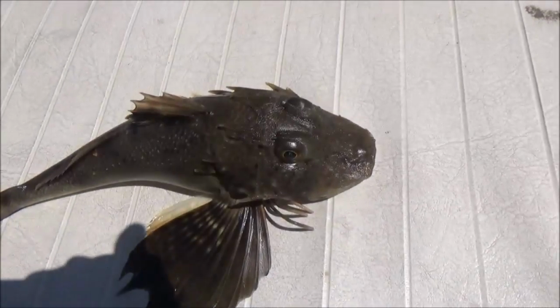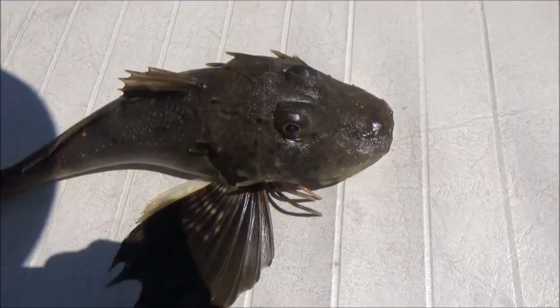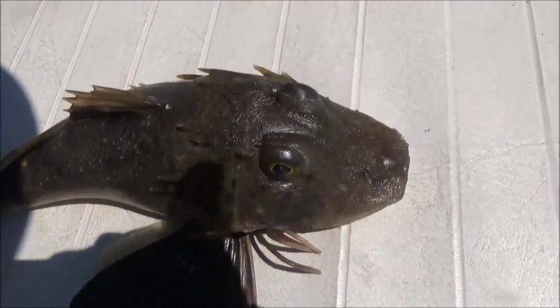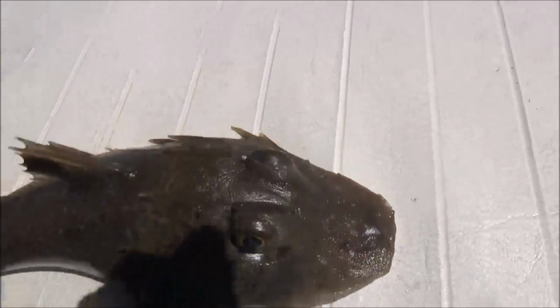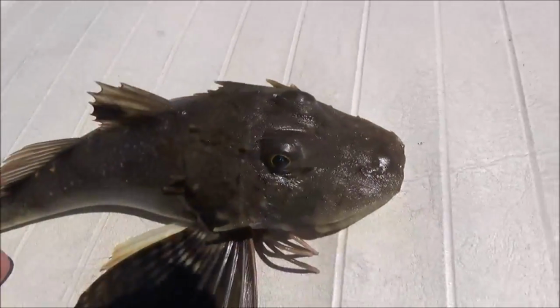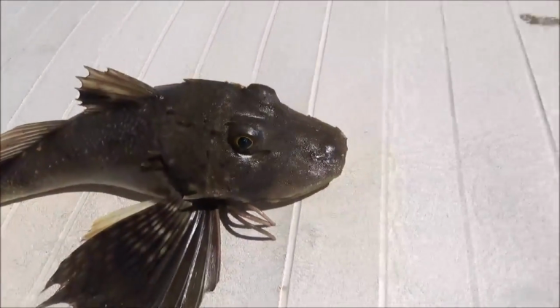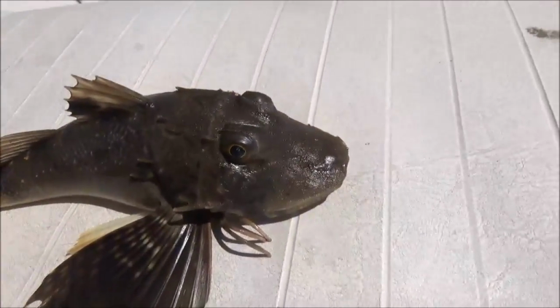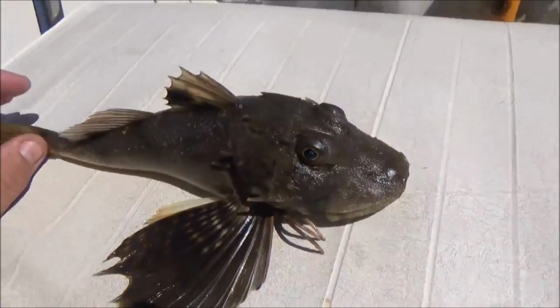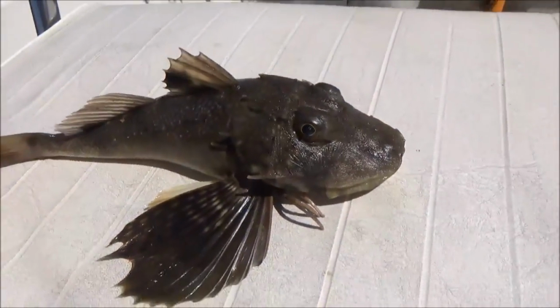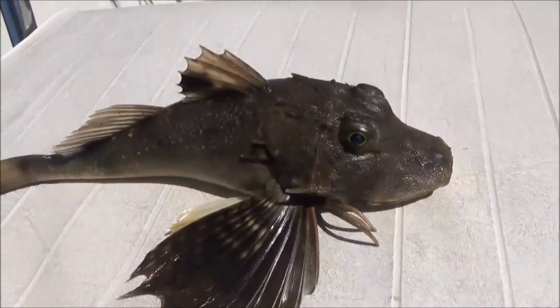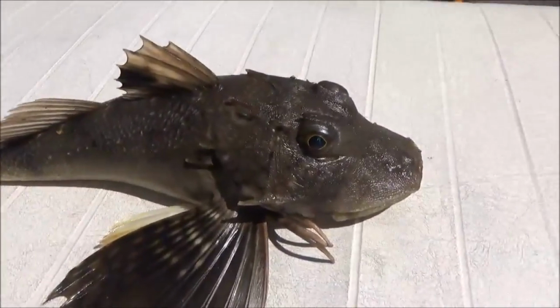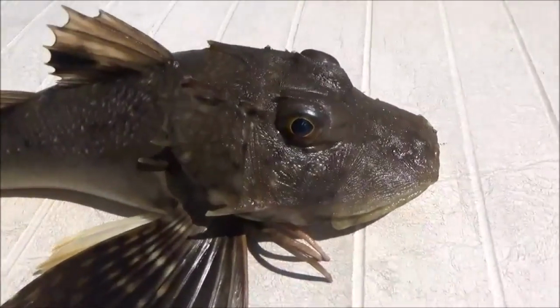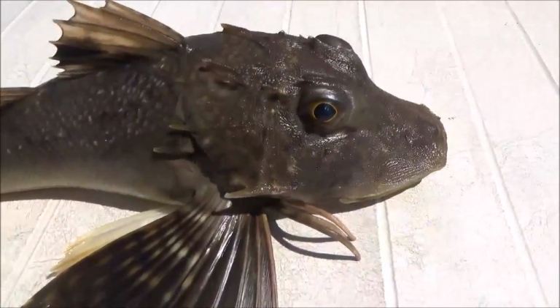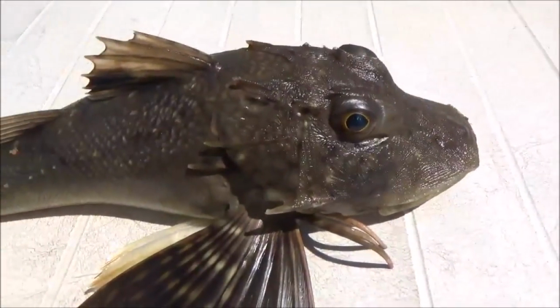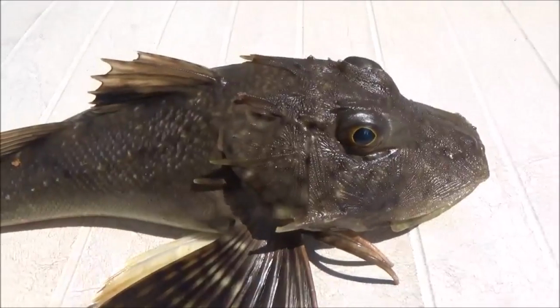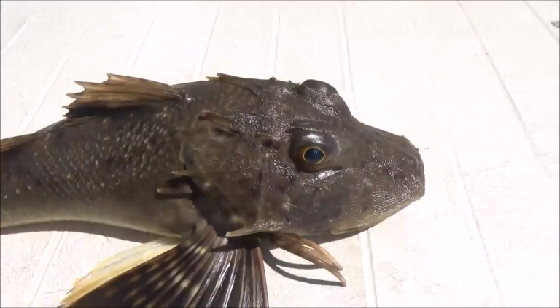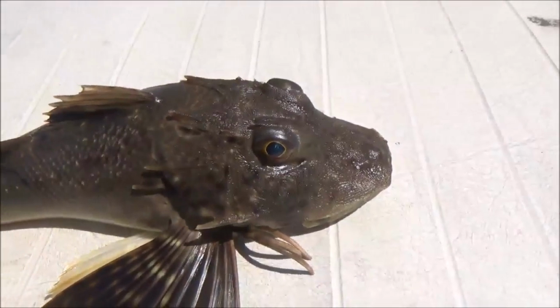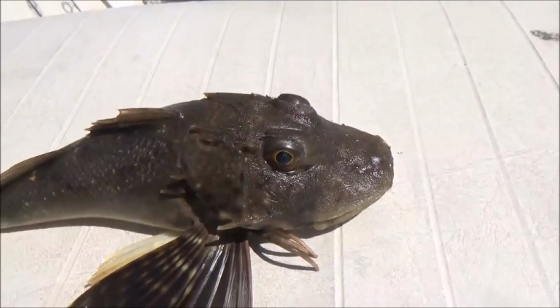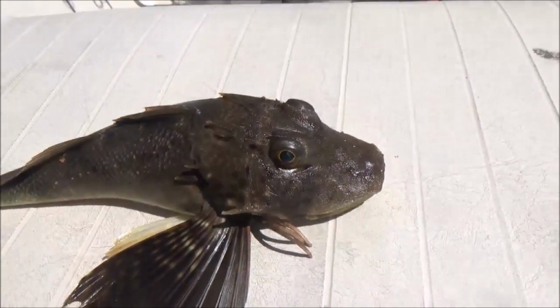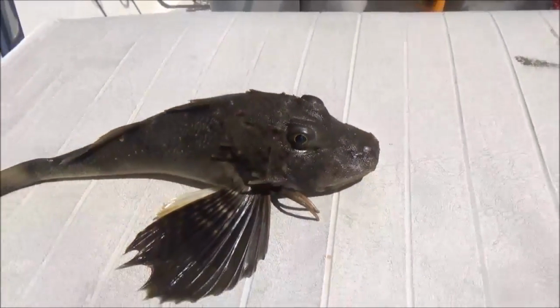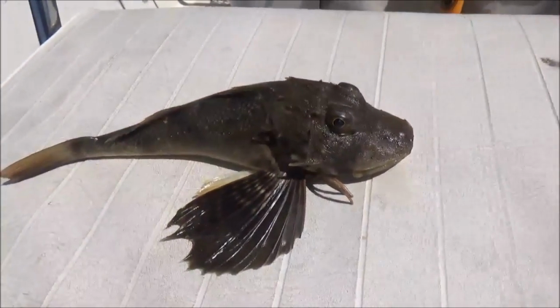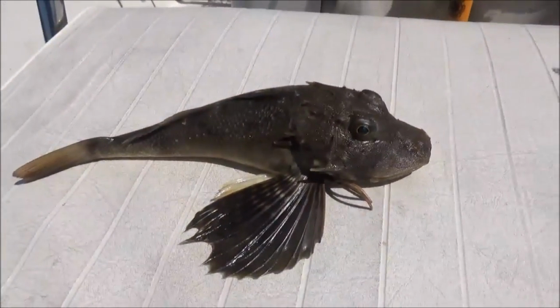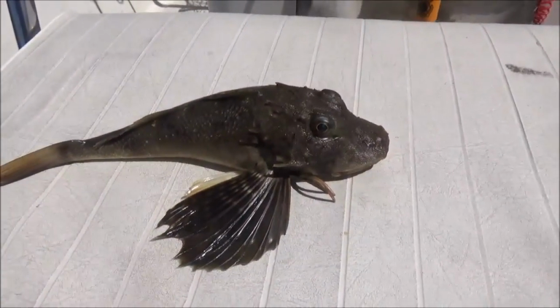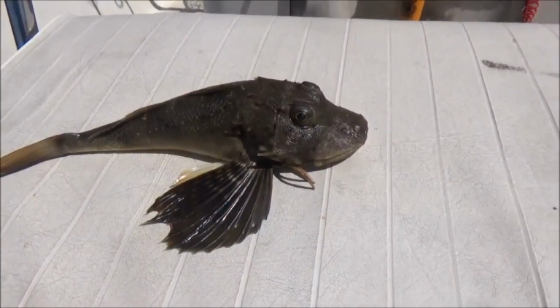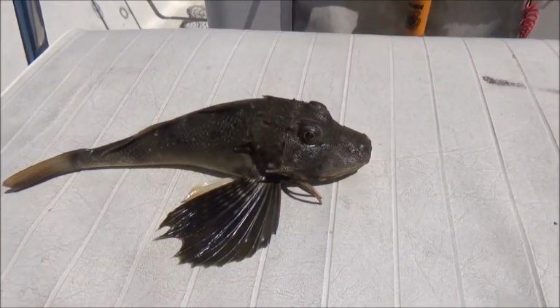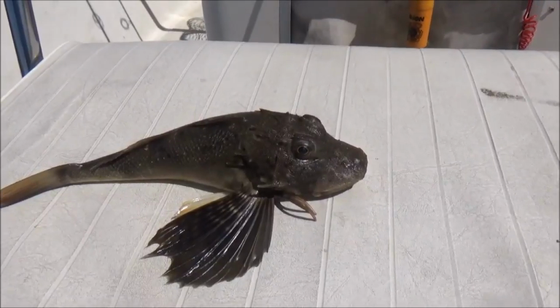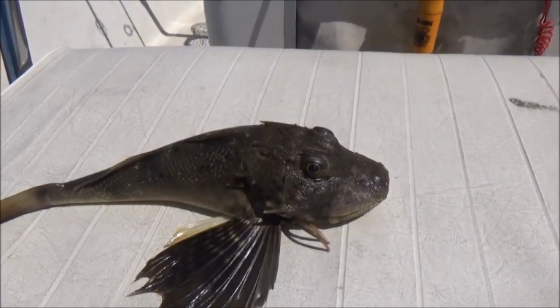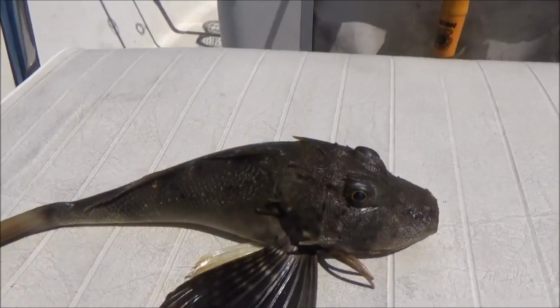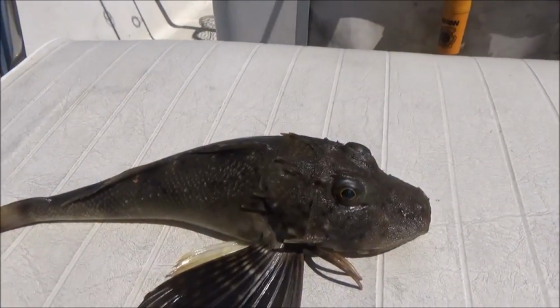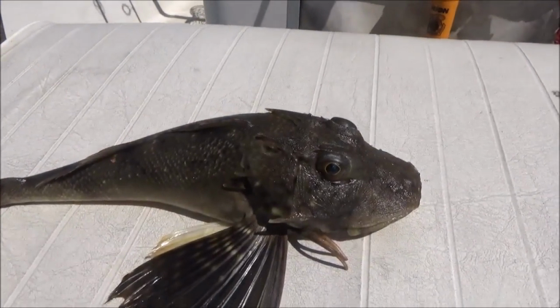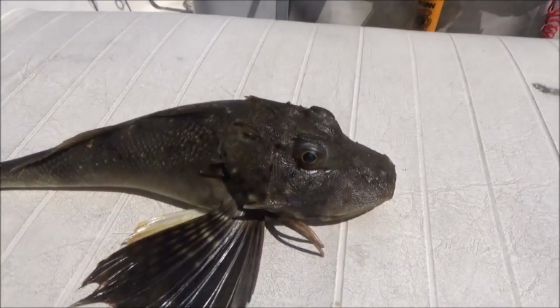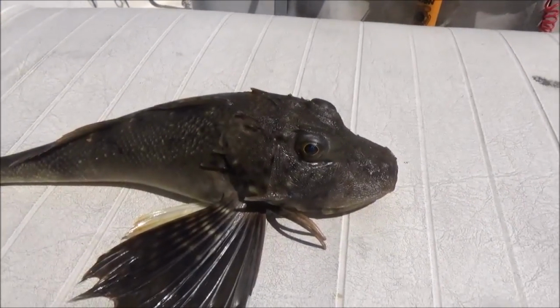The noise he makes almost sounds like a freaking bird too. Look at those spikes on the back of his gills. He's definitely going back to the studio, and we're going to see what this one tastes like.